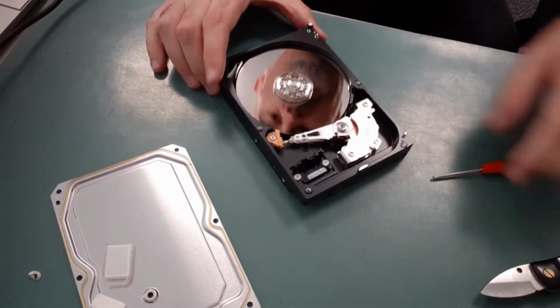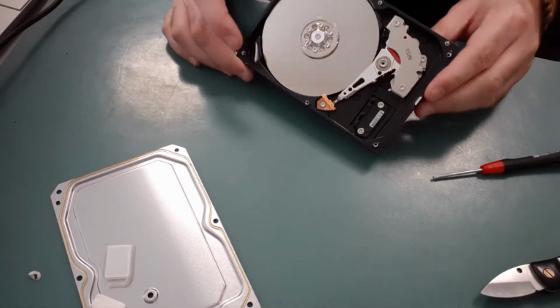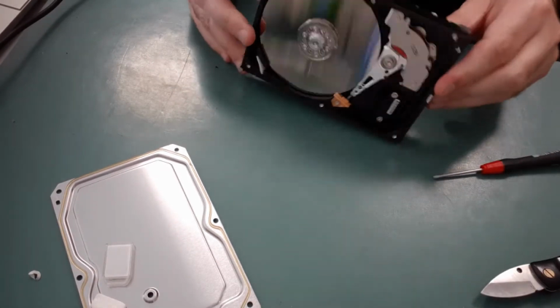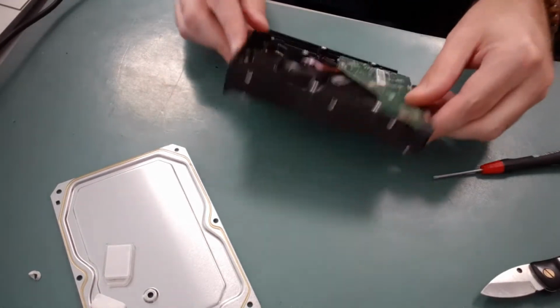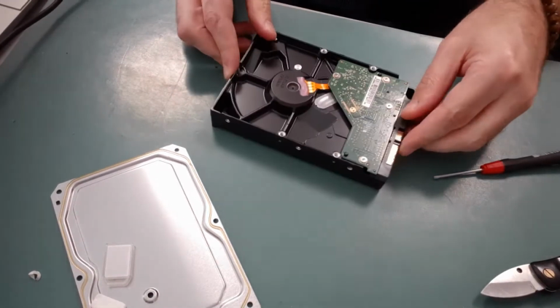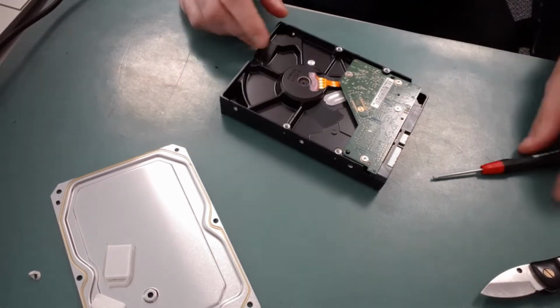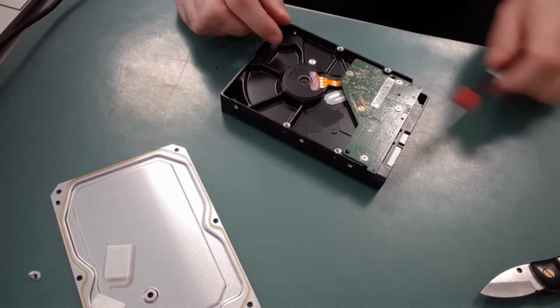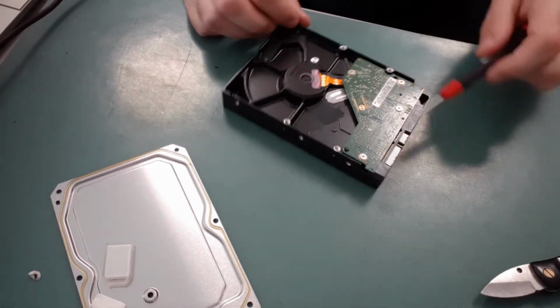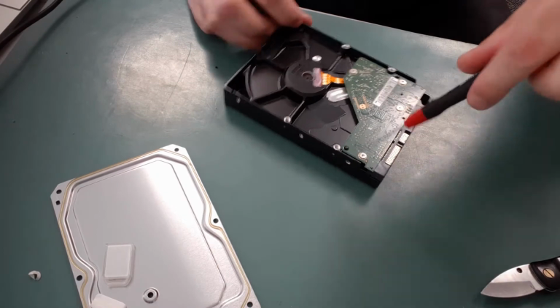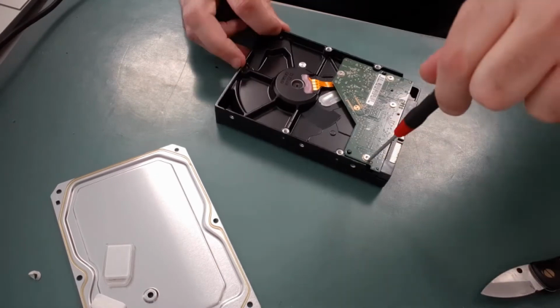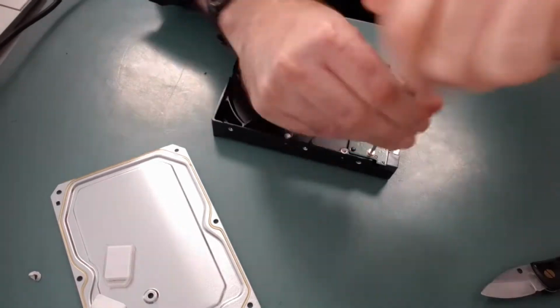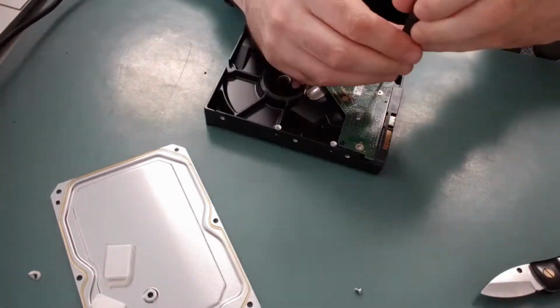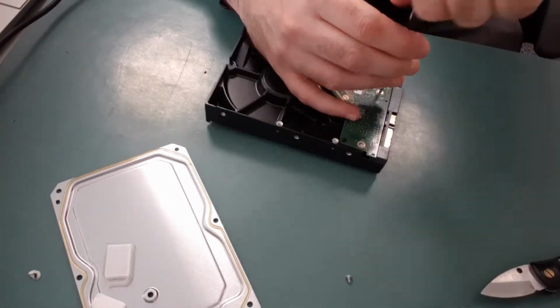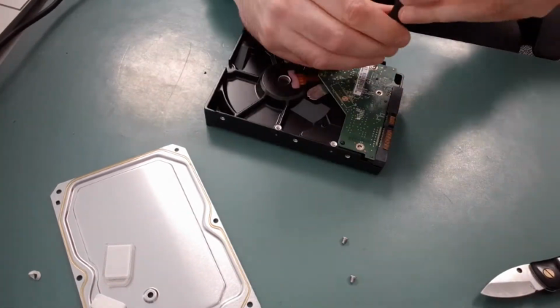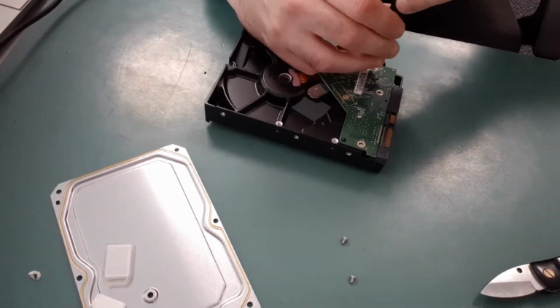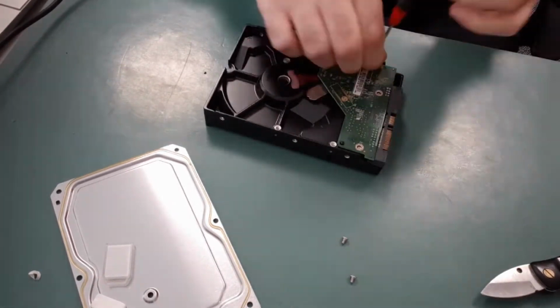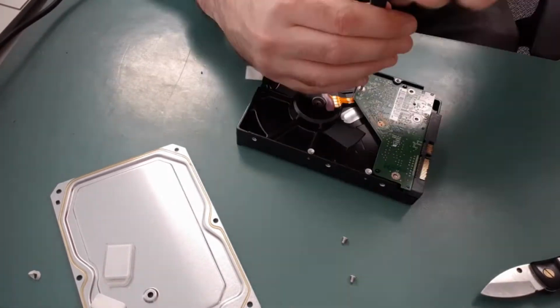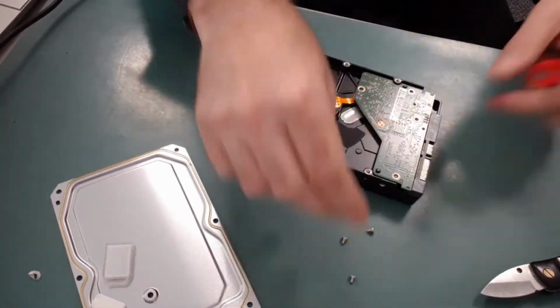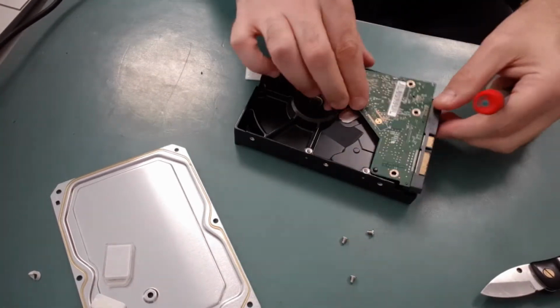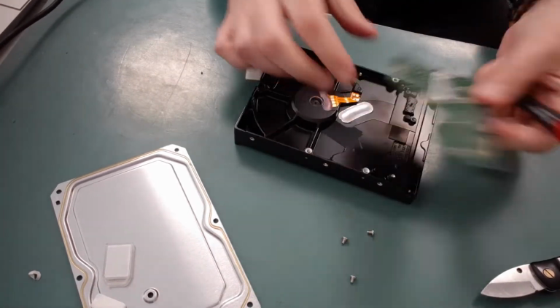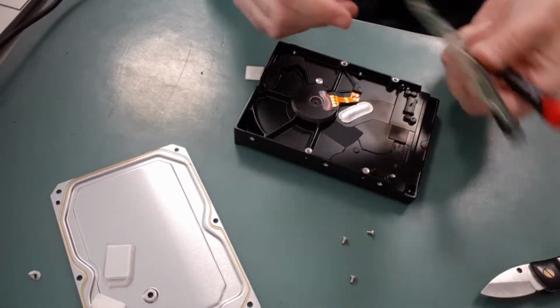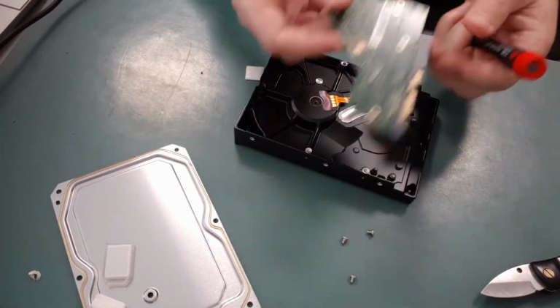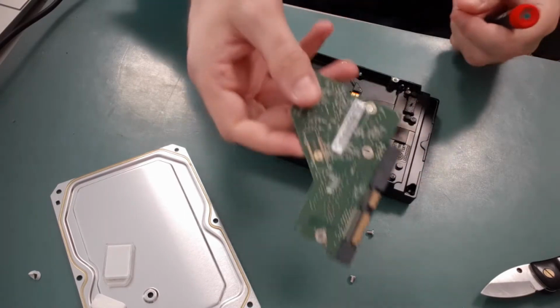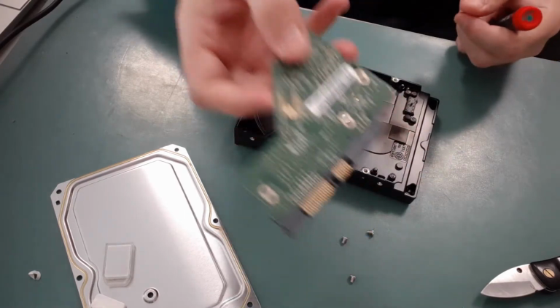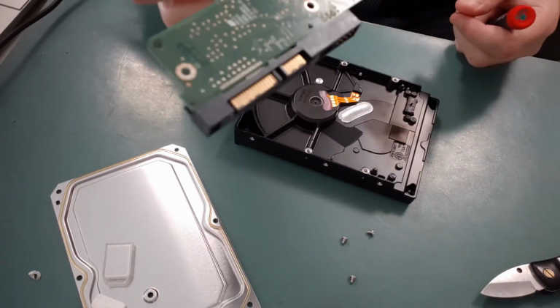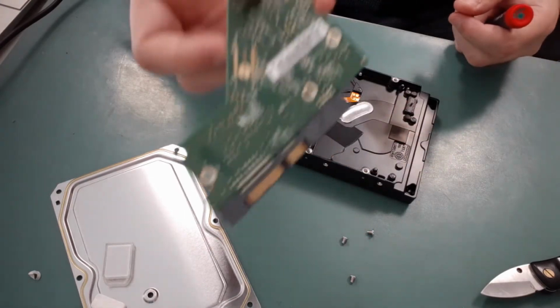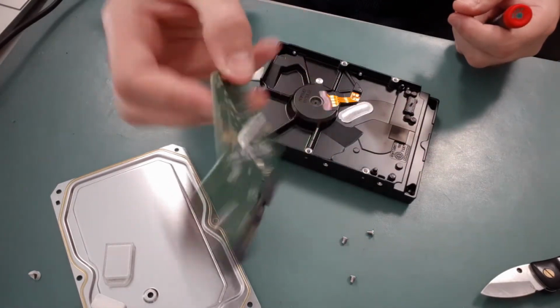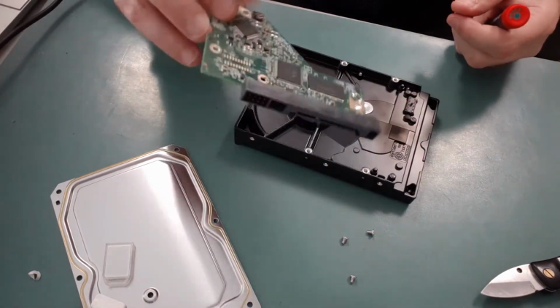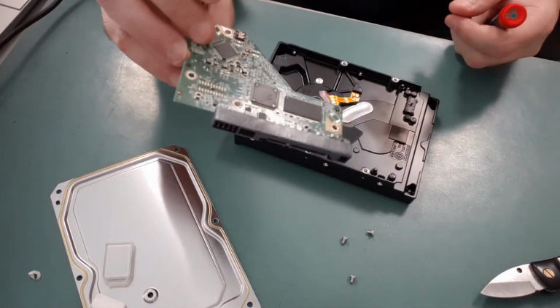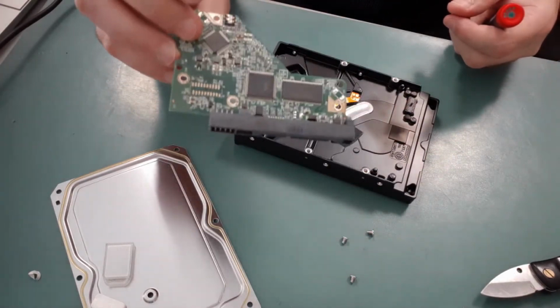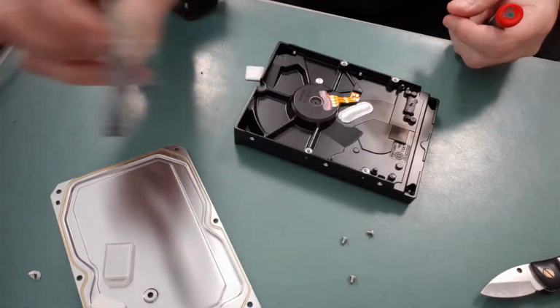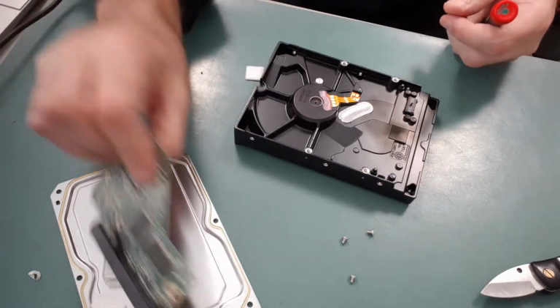Now that we've got the hard drive exposed, we want to take that out, but first we're gonna take off this motherboard portion at the back. You can see that comes off real easy.